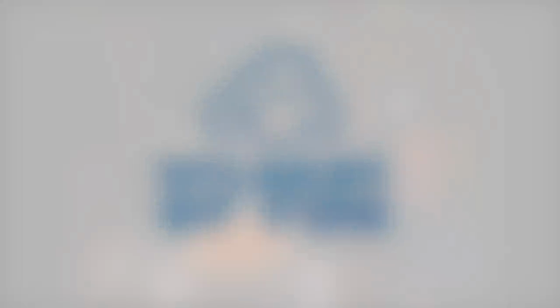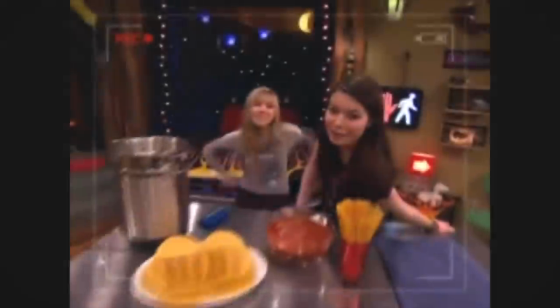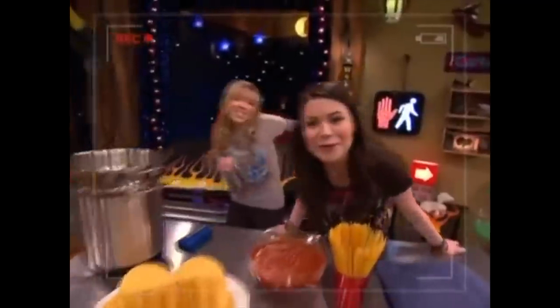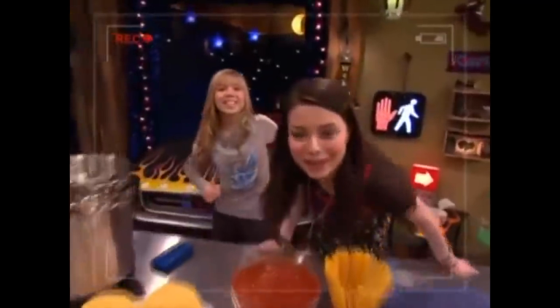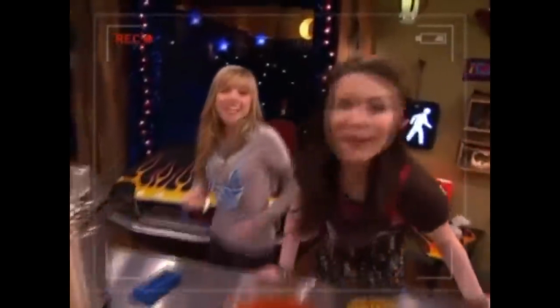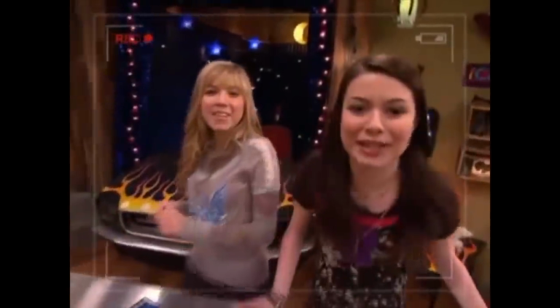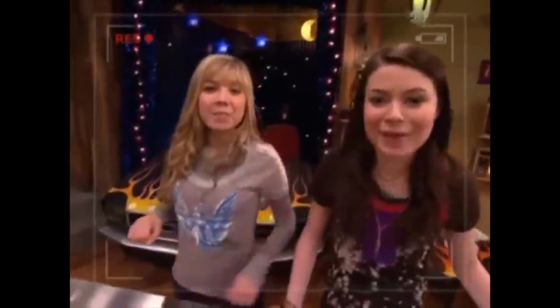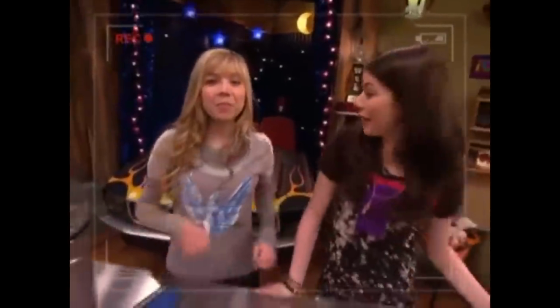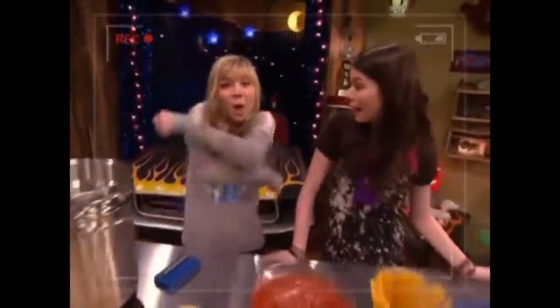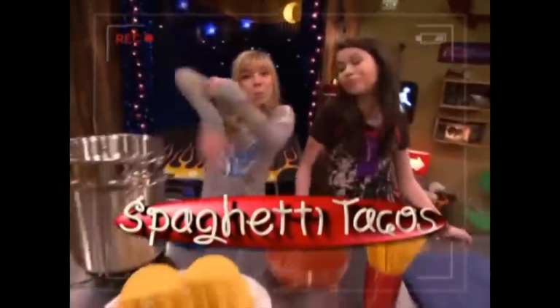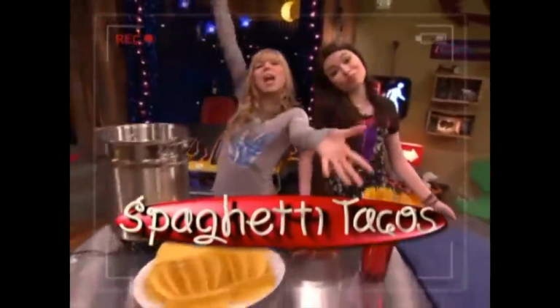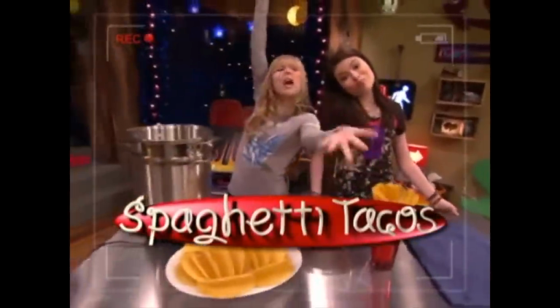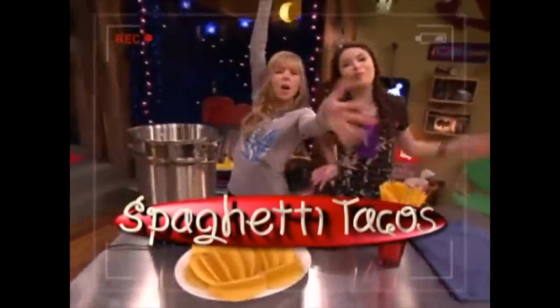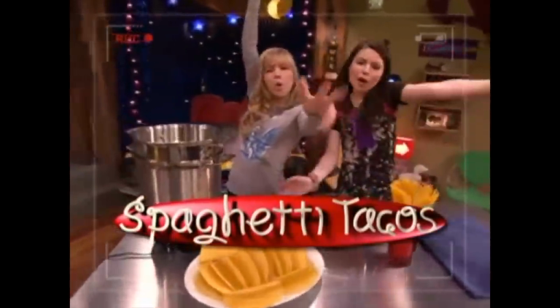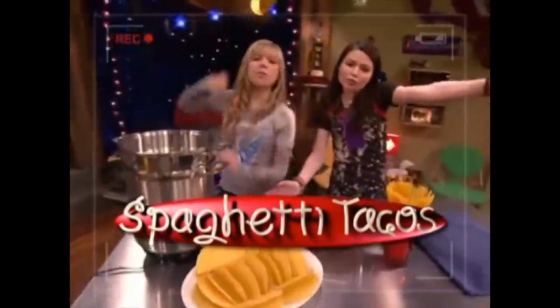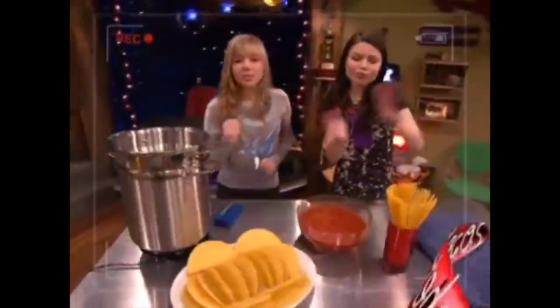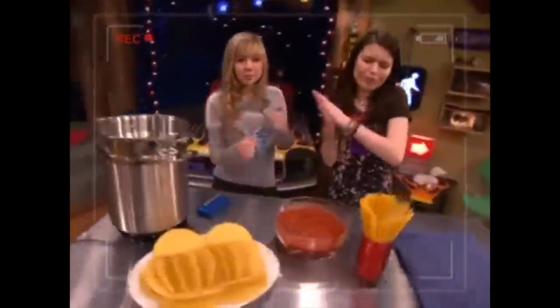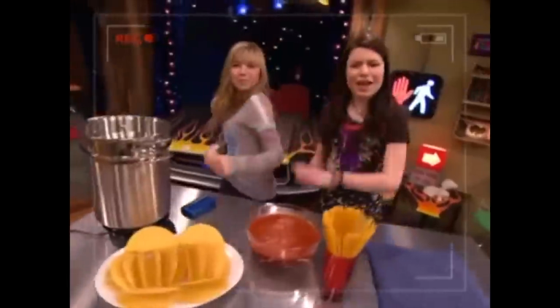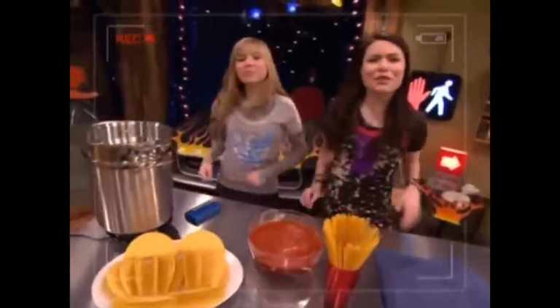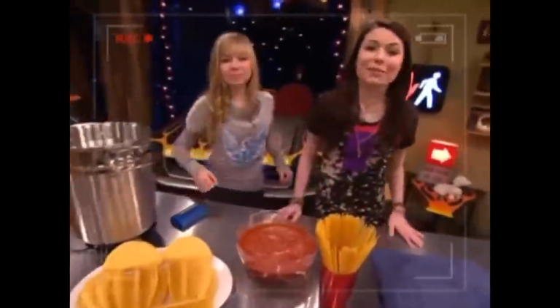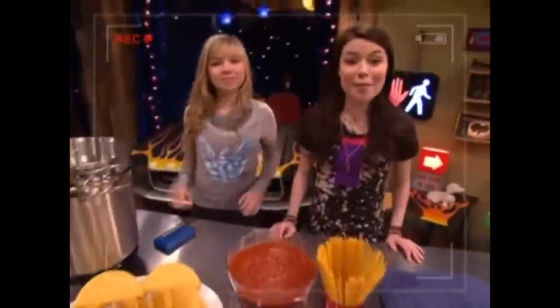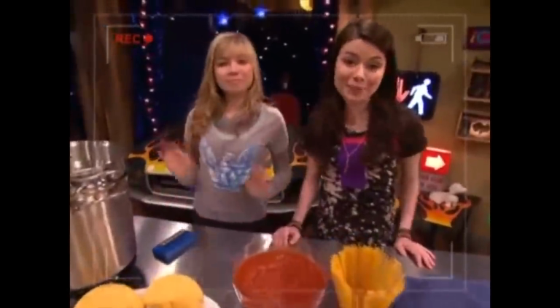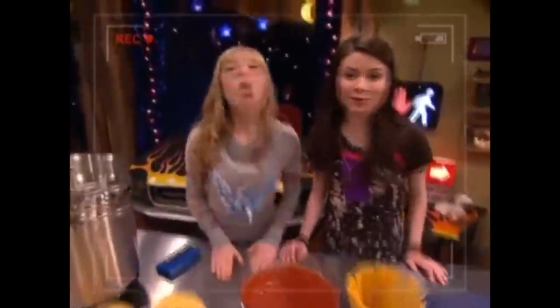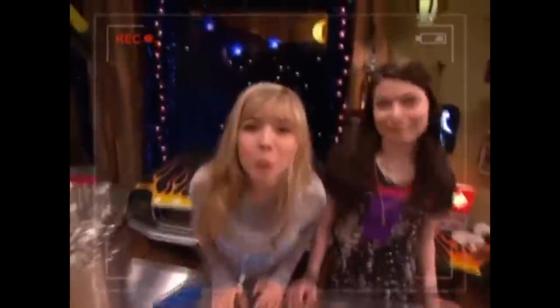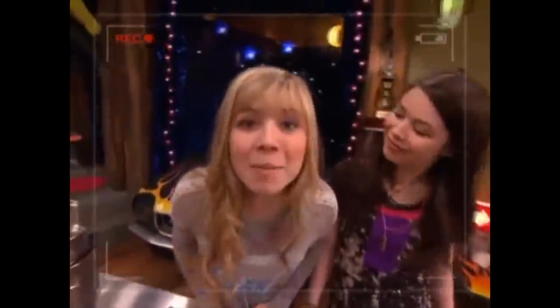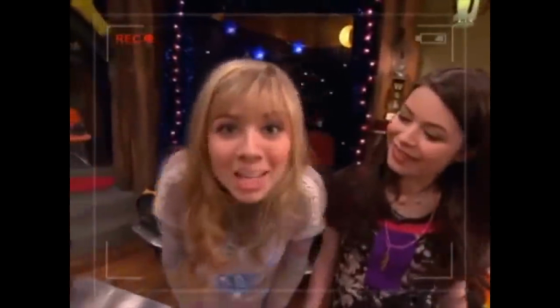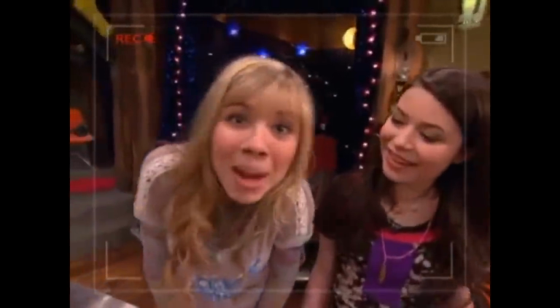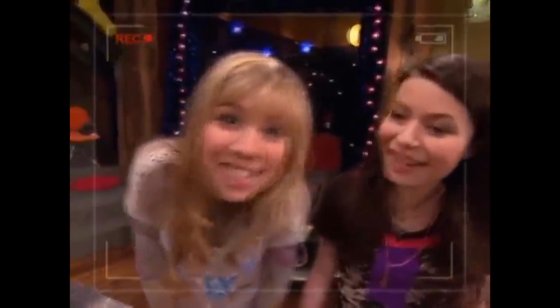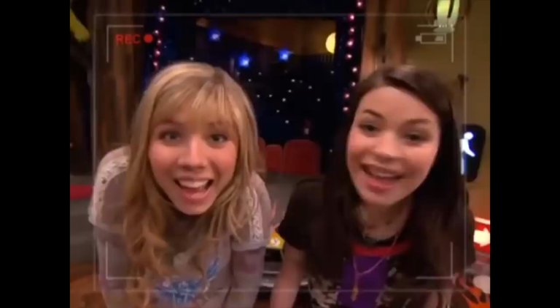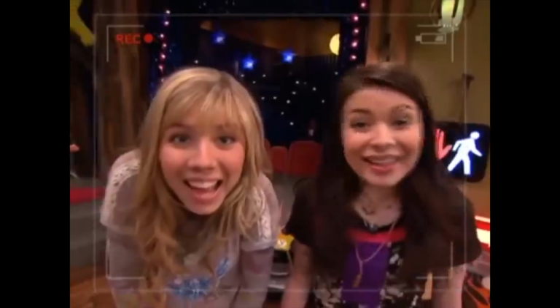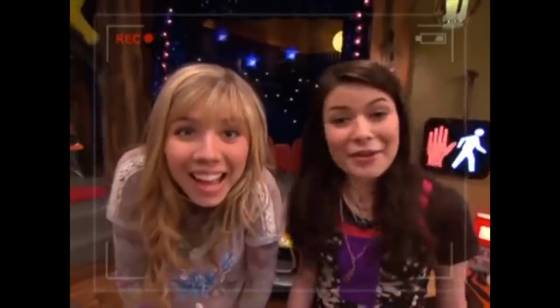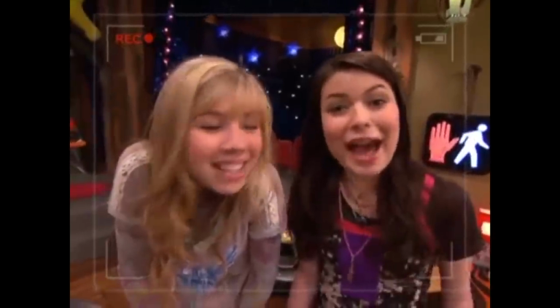Okay, for our first real iCarly cooking segment, we're going to make spaghetti tacos! Edition invented by my brother Spencer, whose real name is Leticia McPeanuts. Yeah, no it's not!